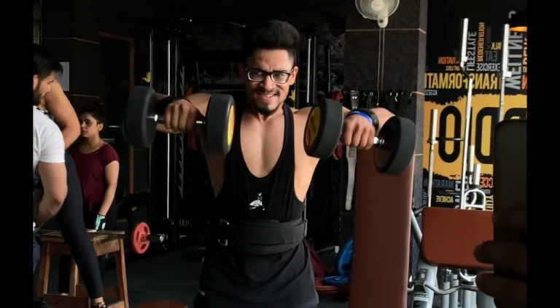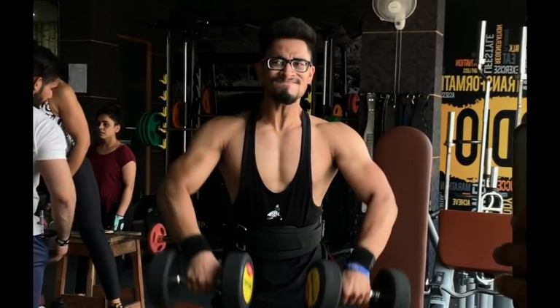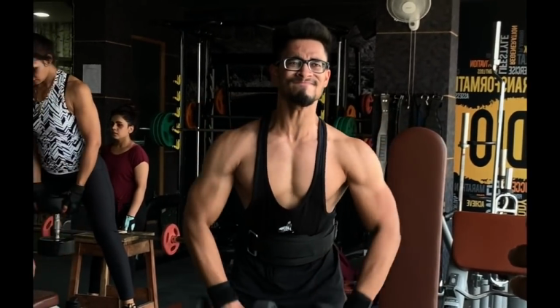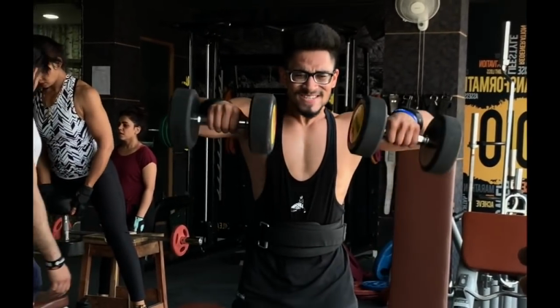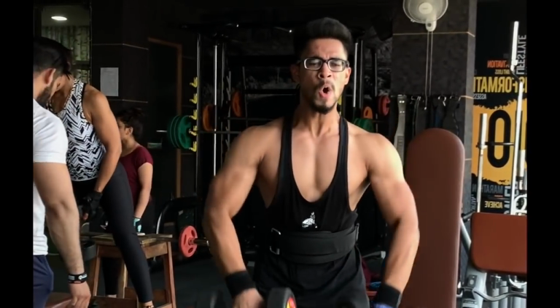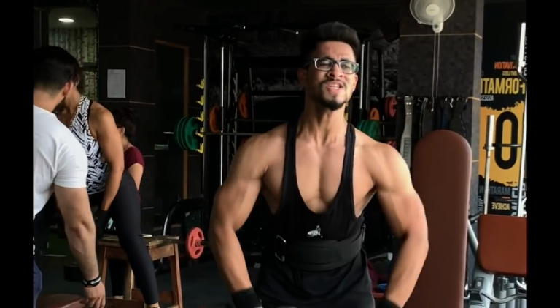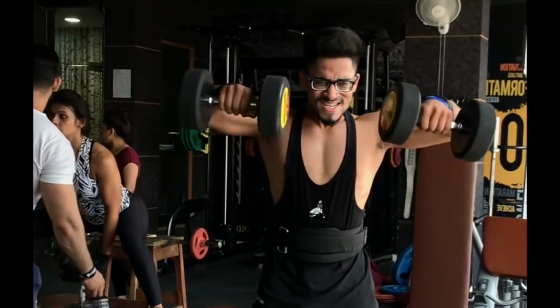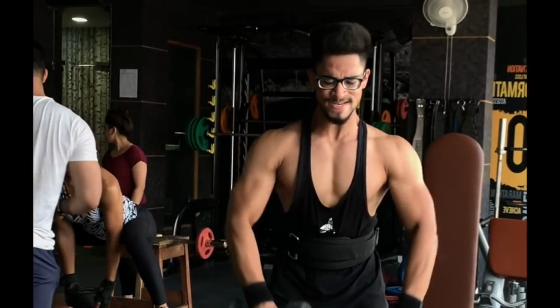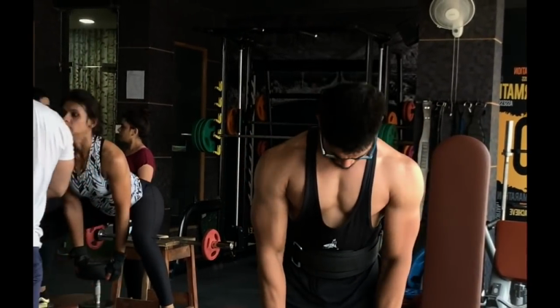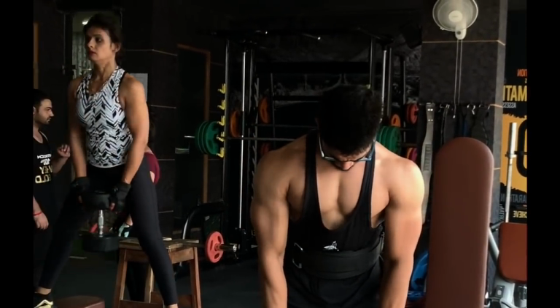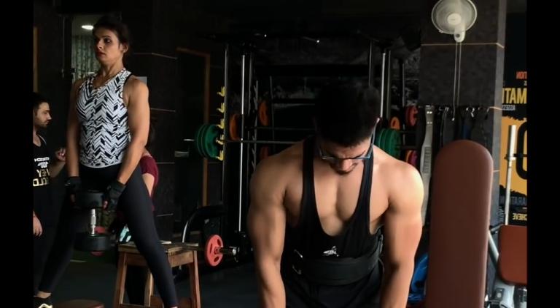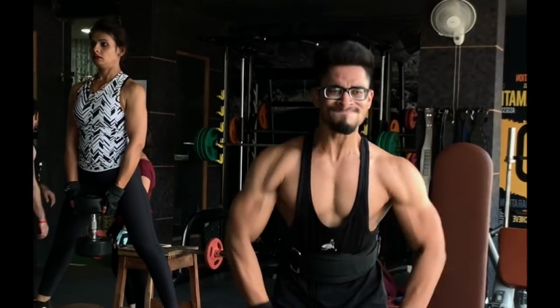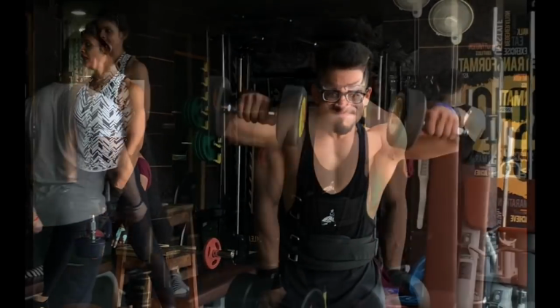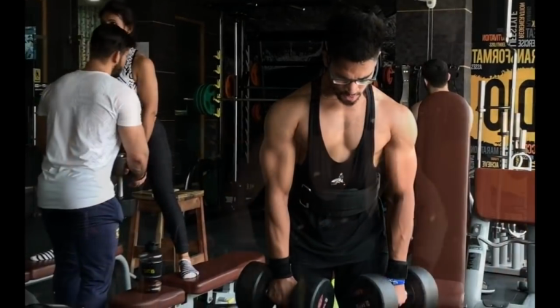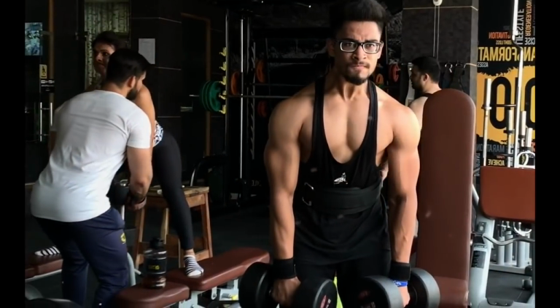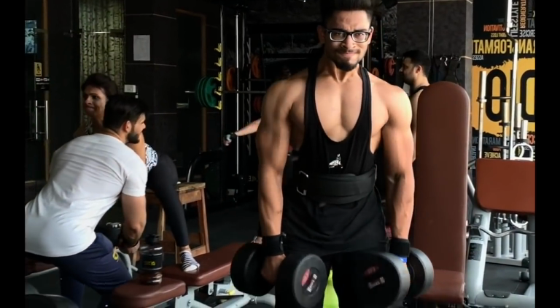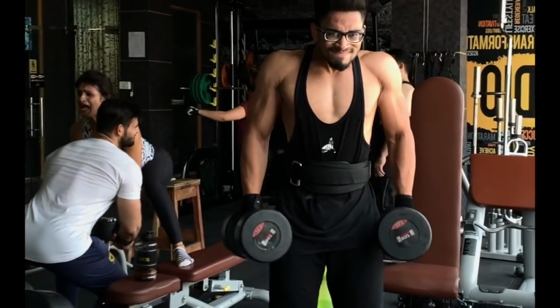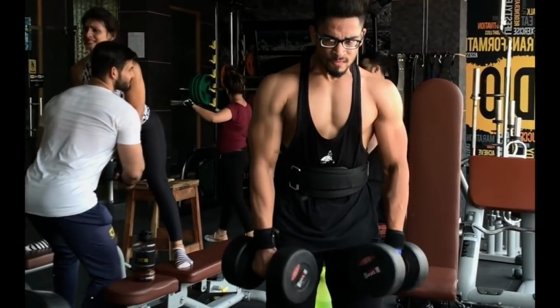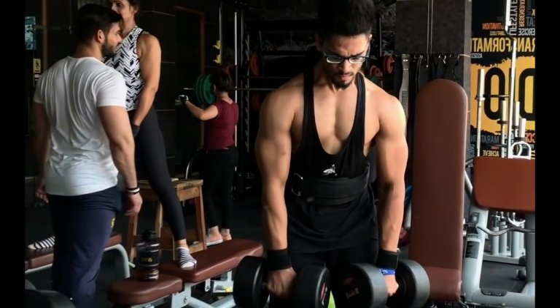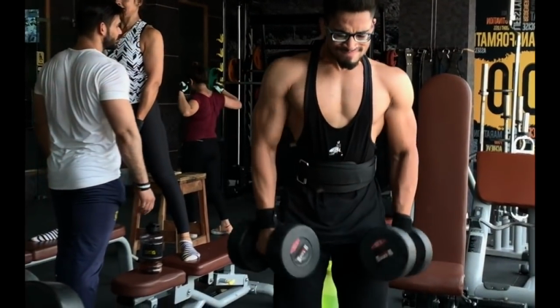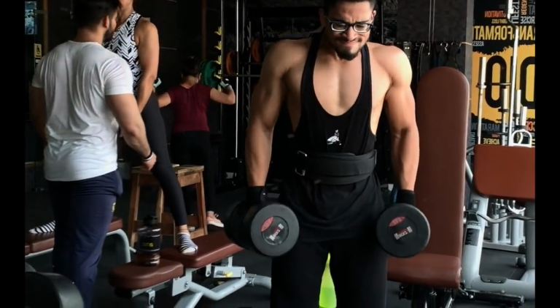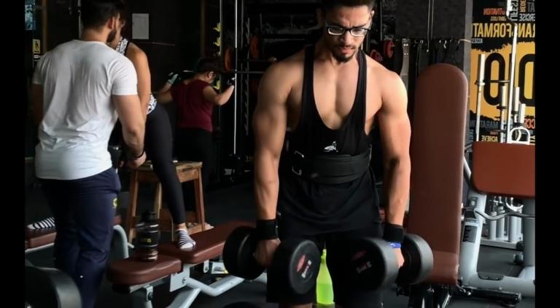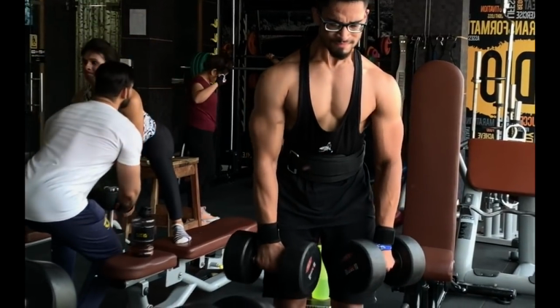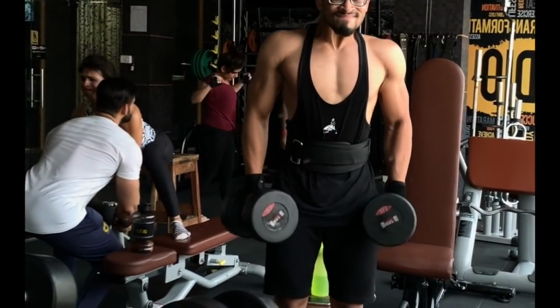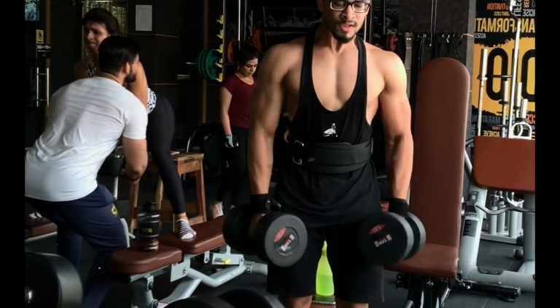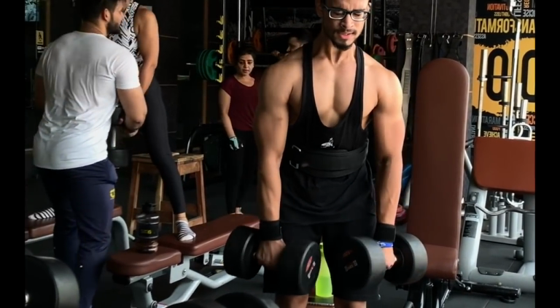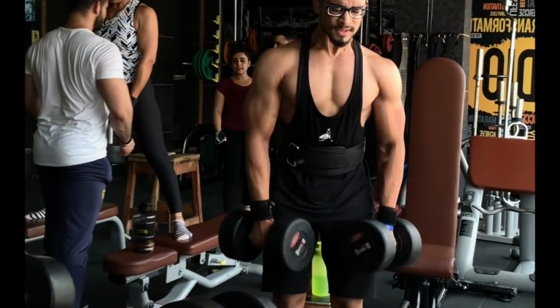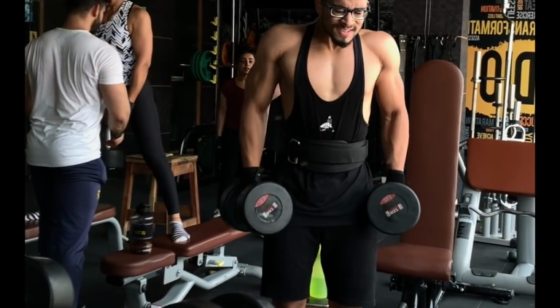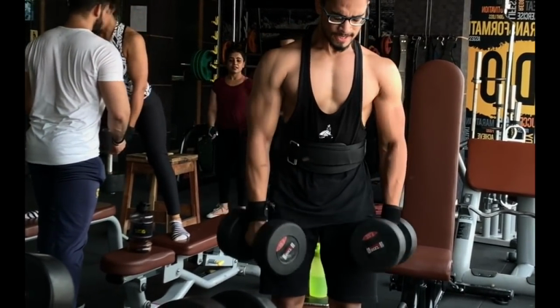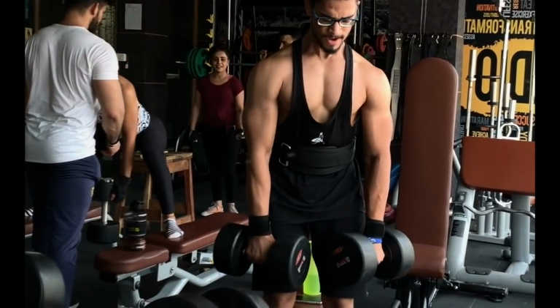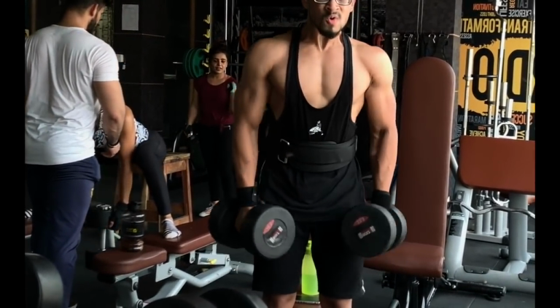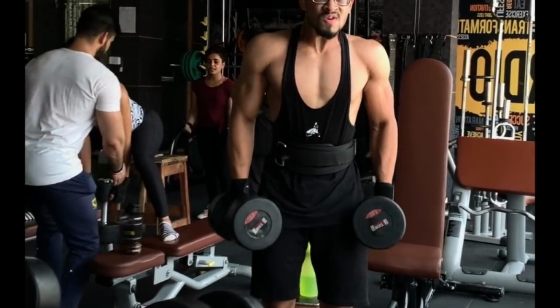After that we are putting front raises. Make sure you use single dumbbells — both will be used — and the weight will be moderate to heavy. Again 4 sets, 15 to 12 reps.